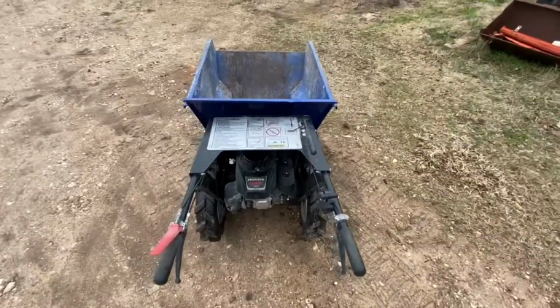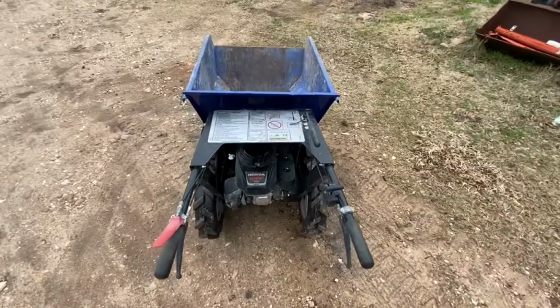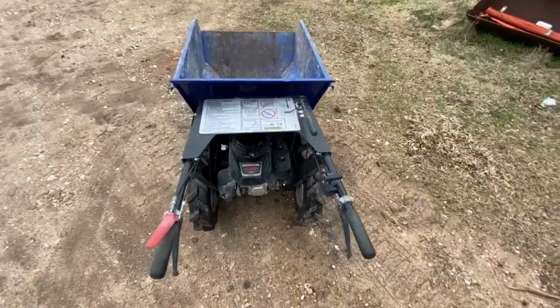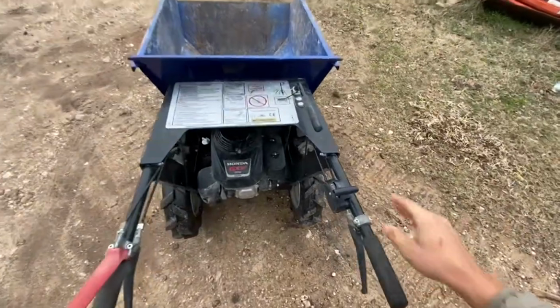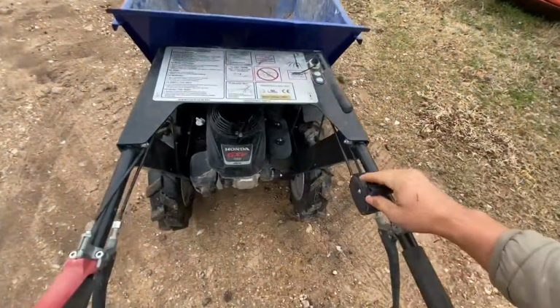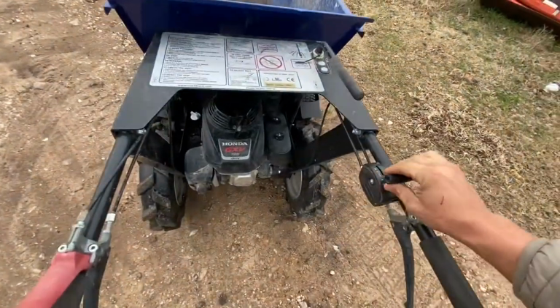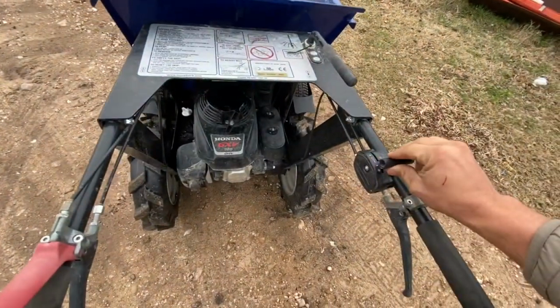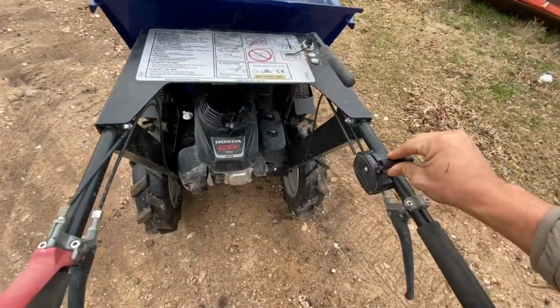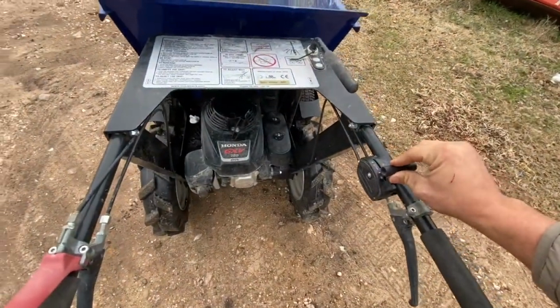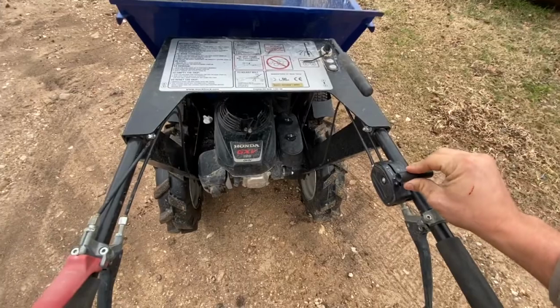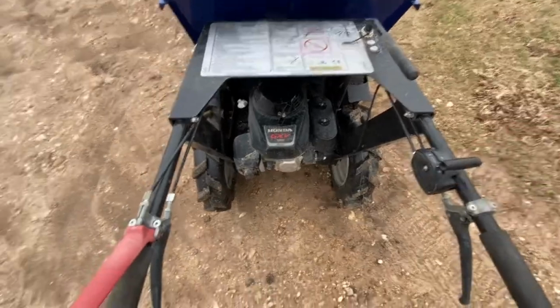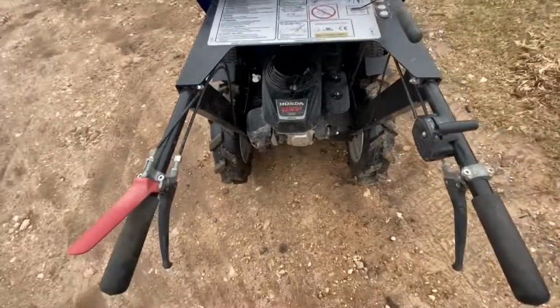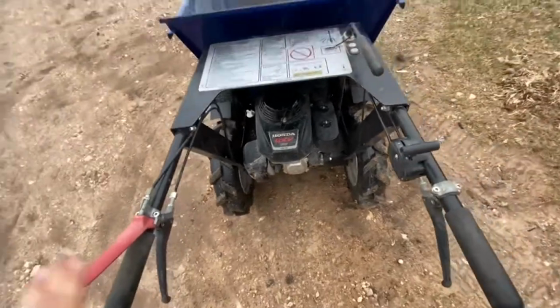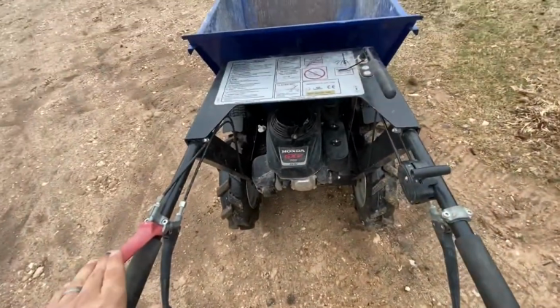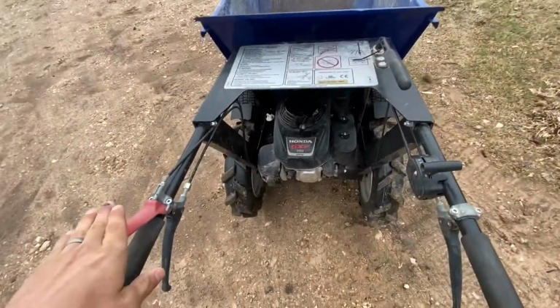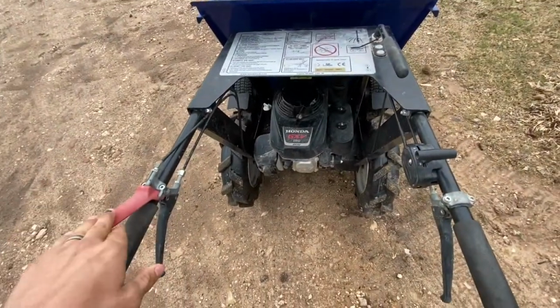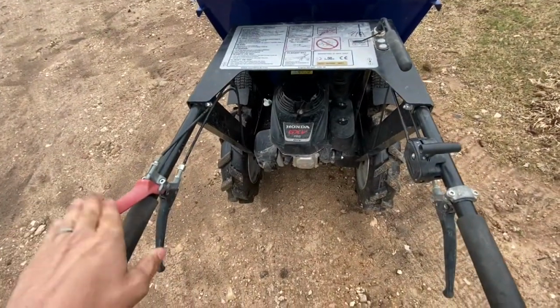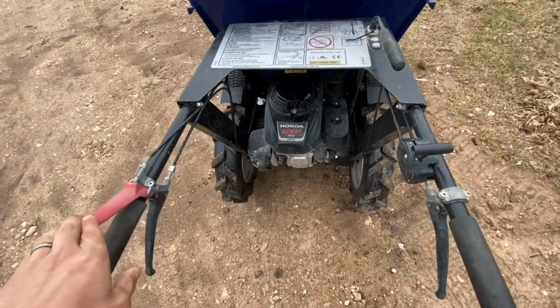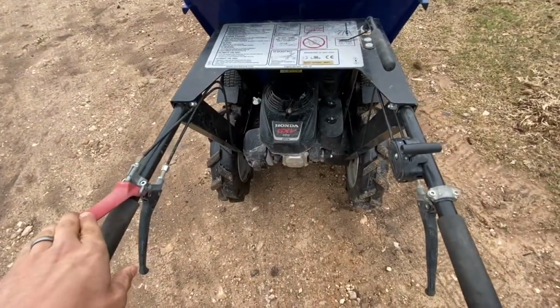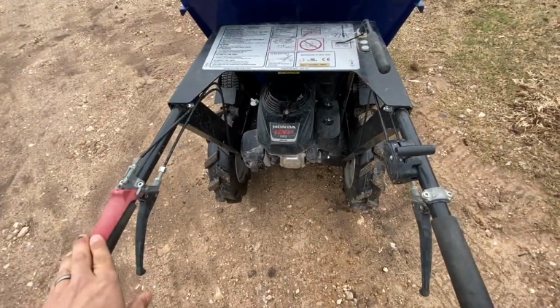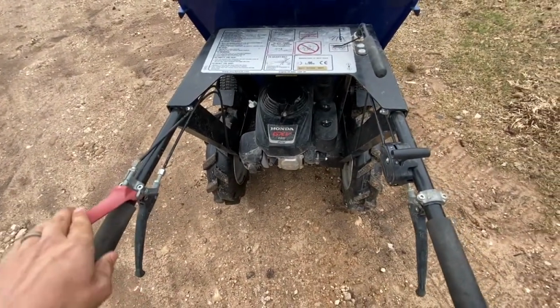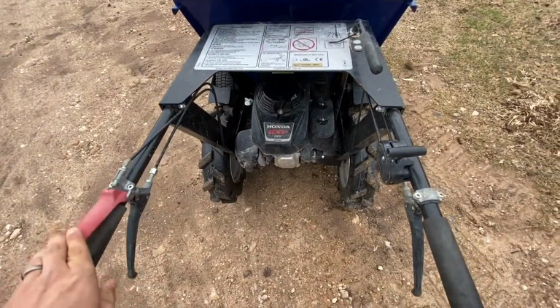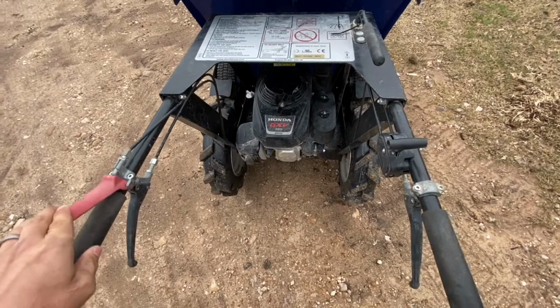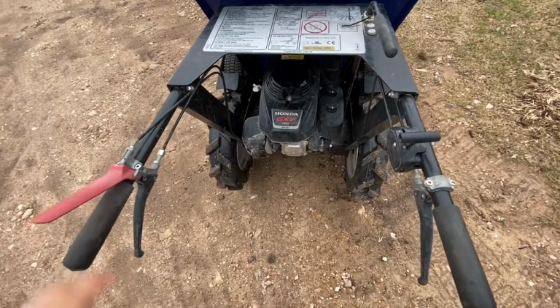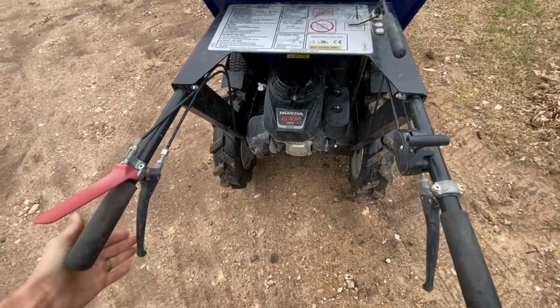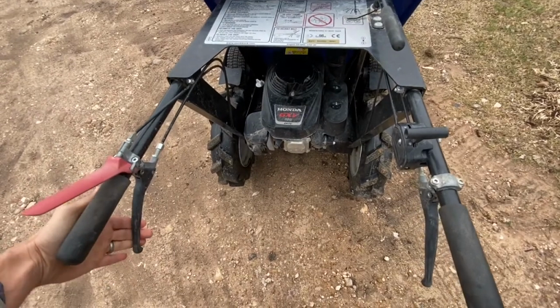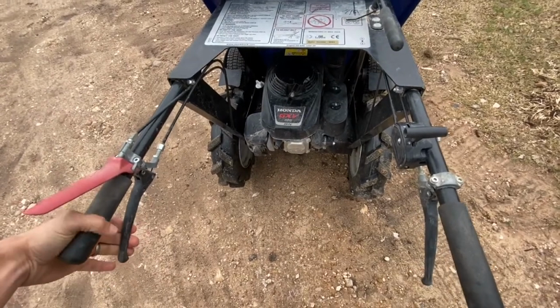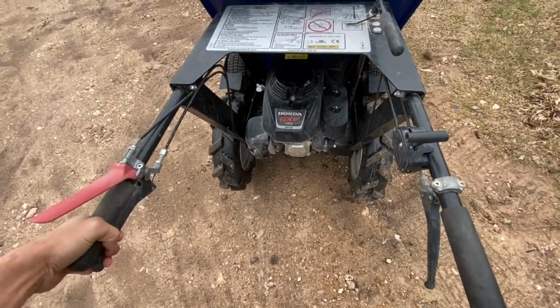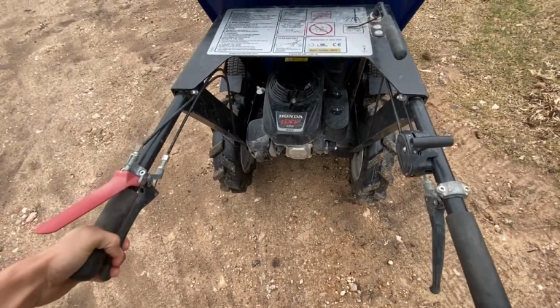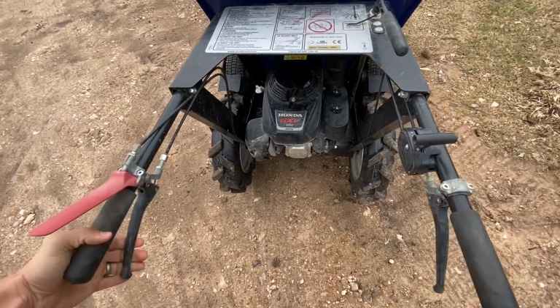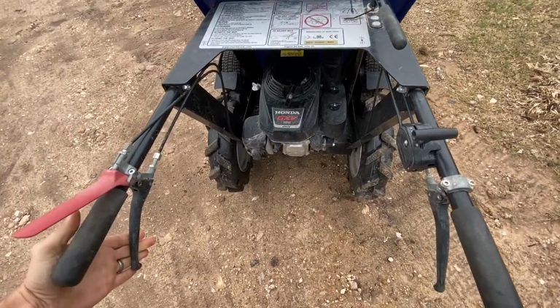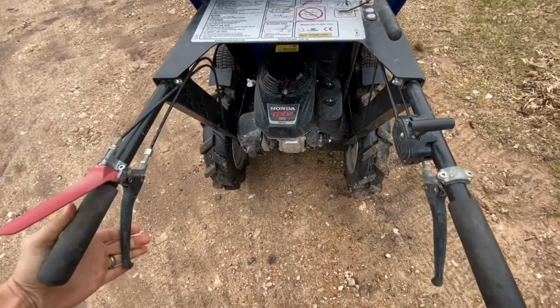Here are the basics. This is the throttle right here. This is the safety — this has to be depressed to be able to operate it. And this is basically the clutch.